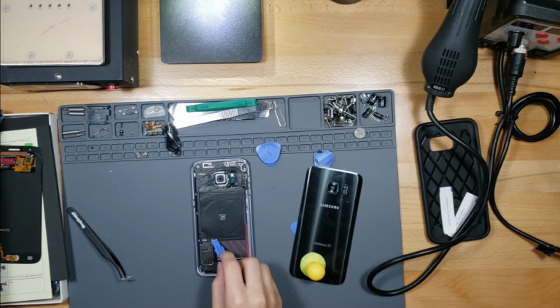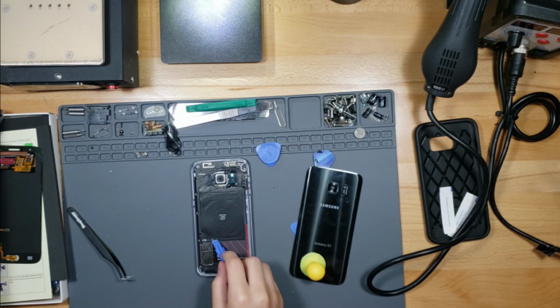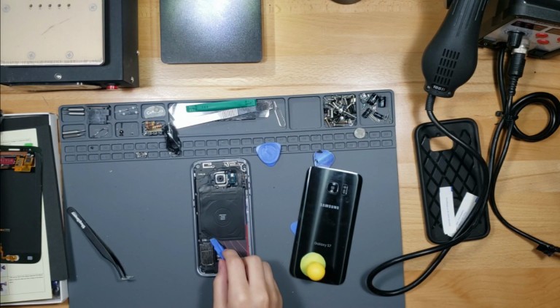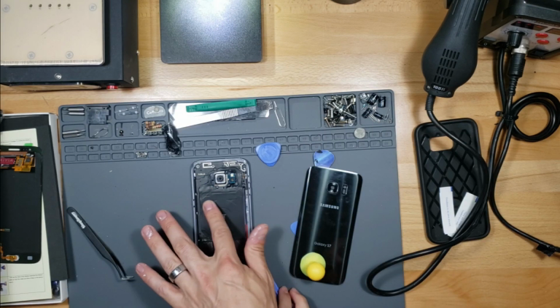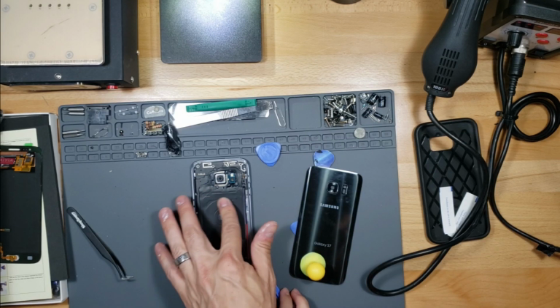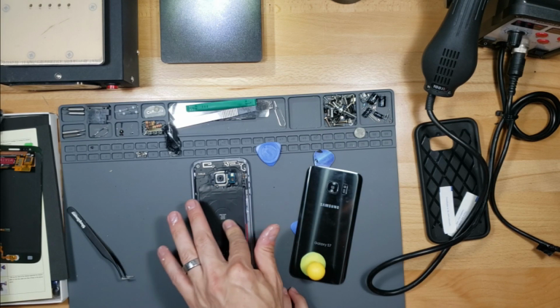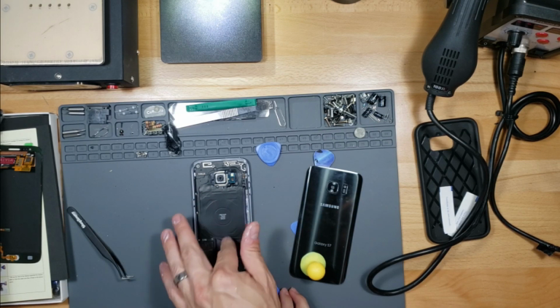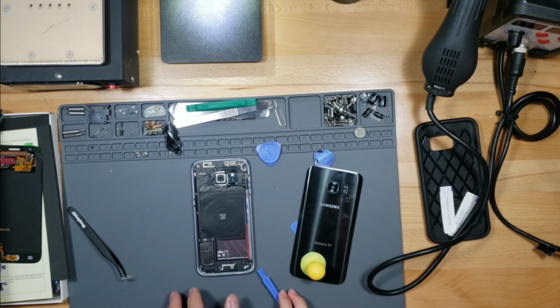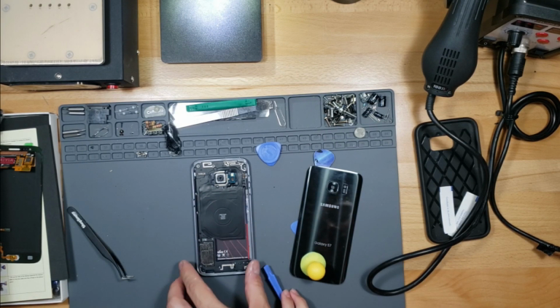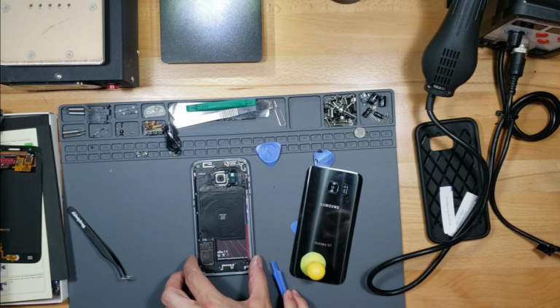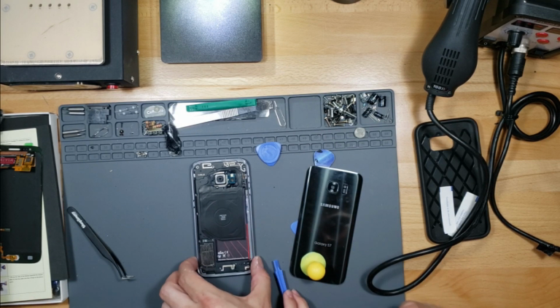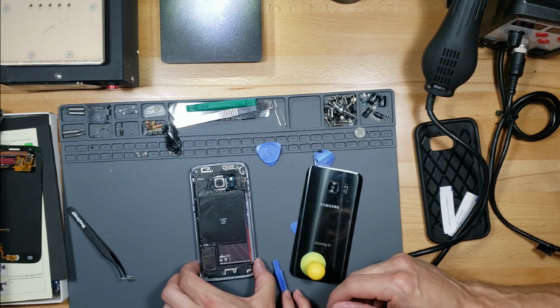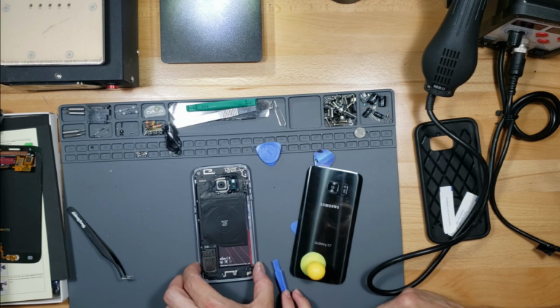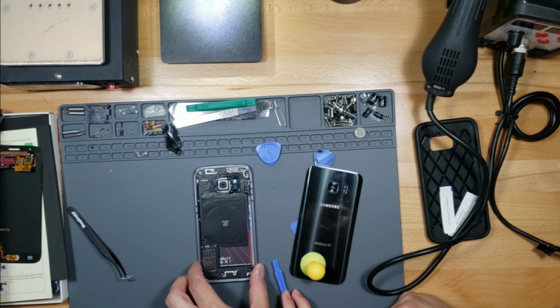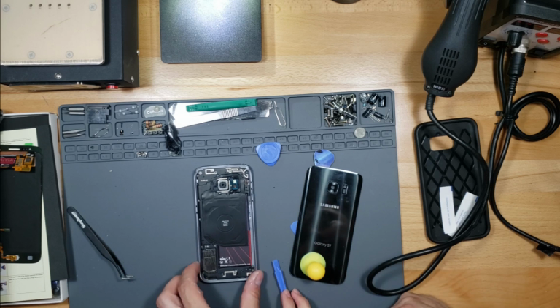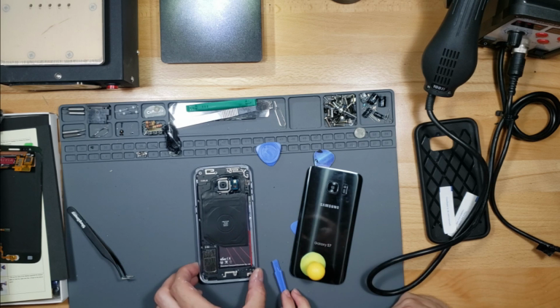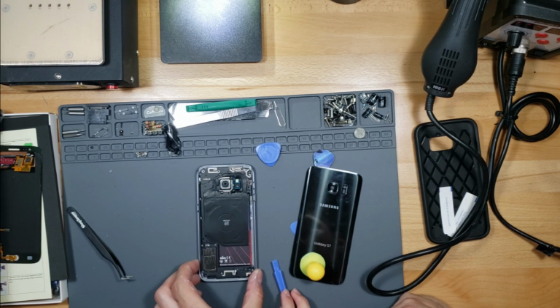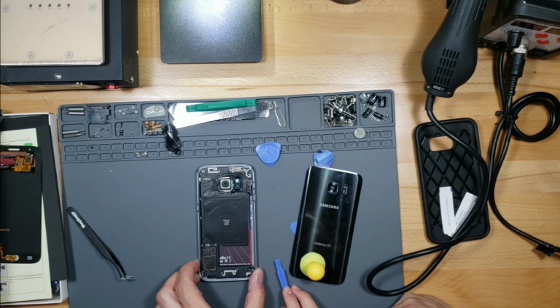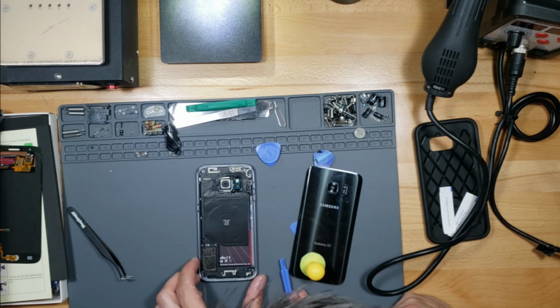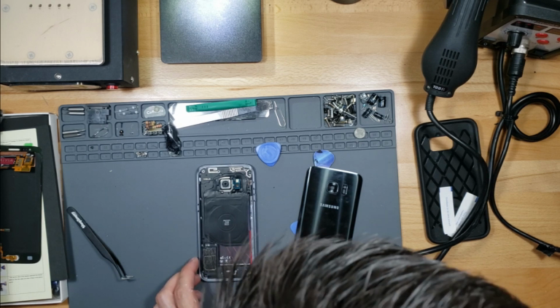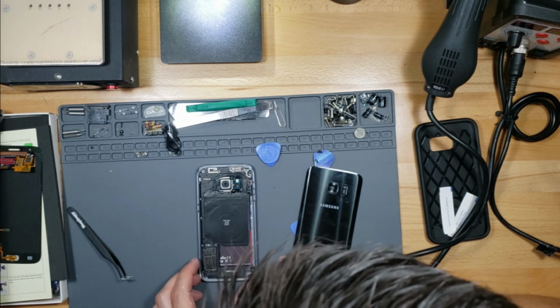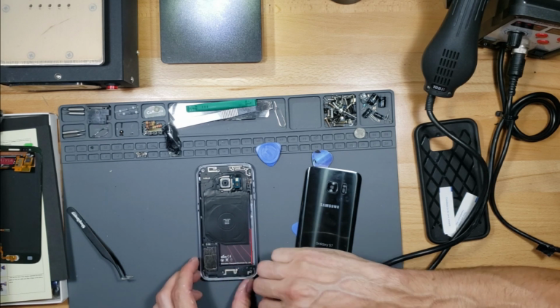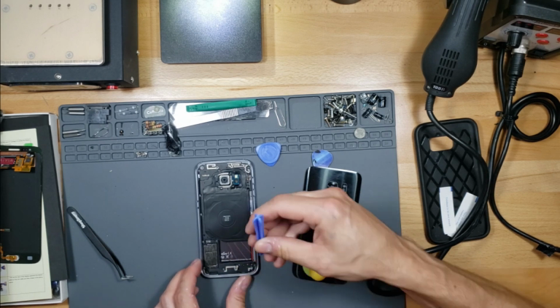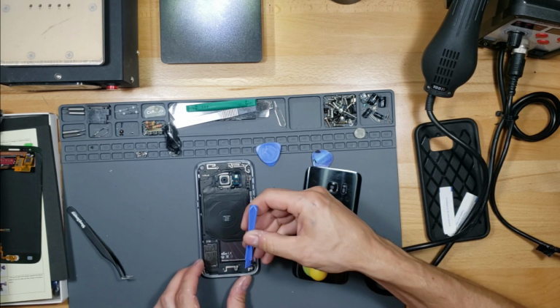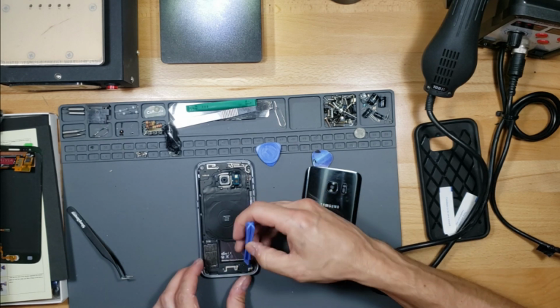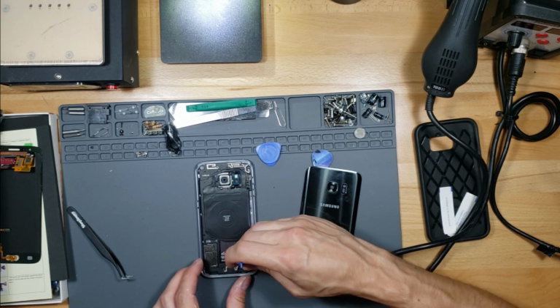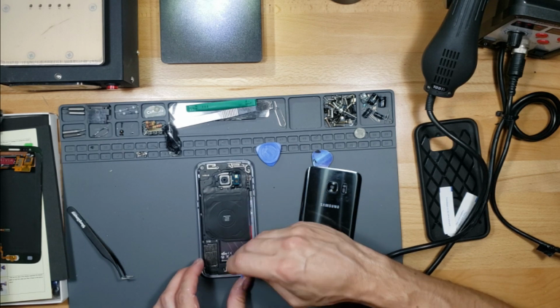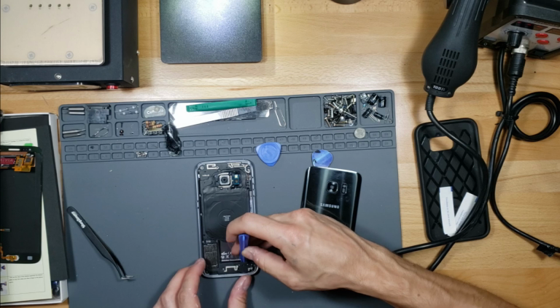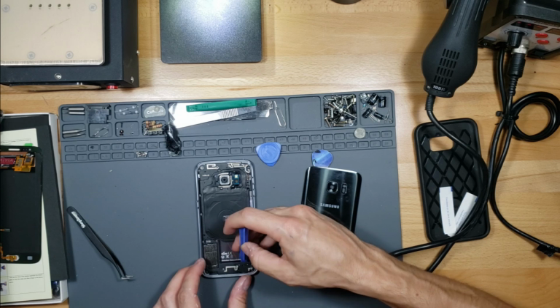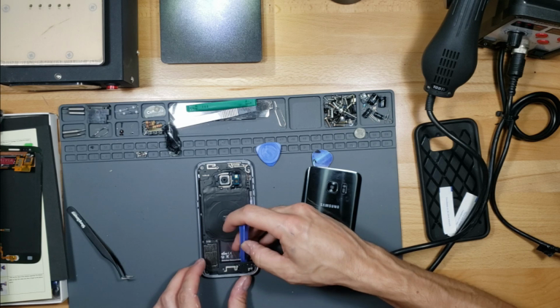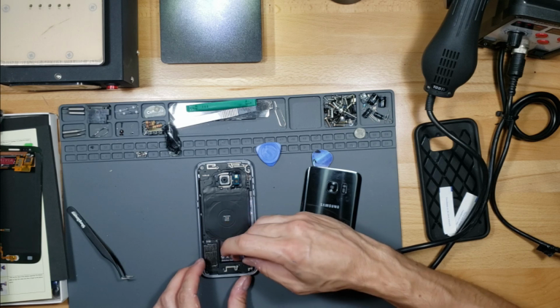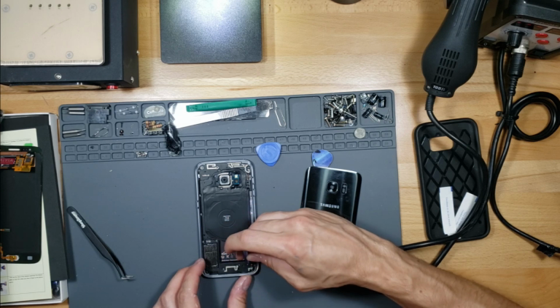What's this? It's a wireless charging coil. Oh. Alright, so you have to take this off next.